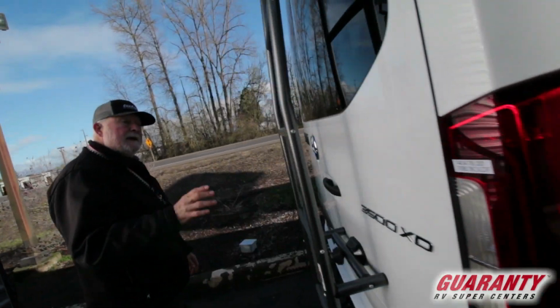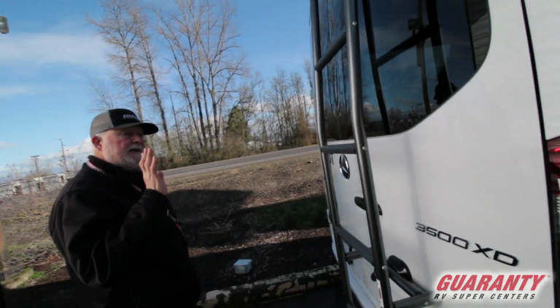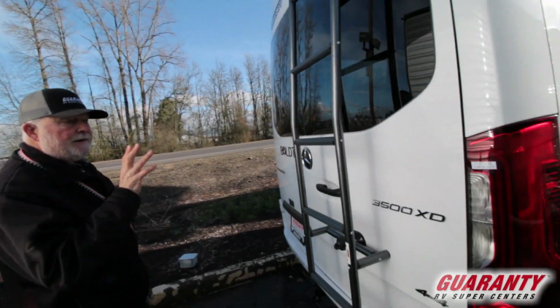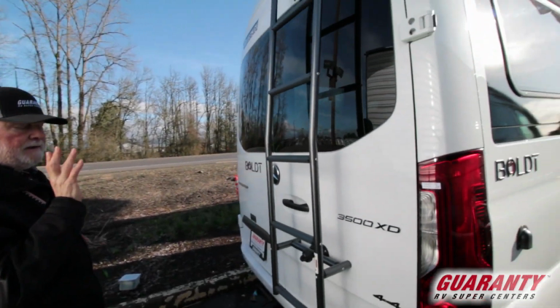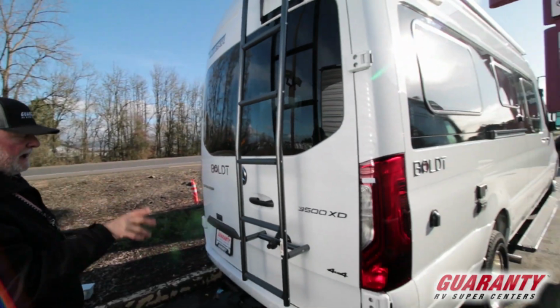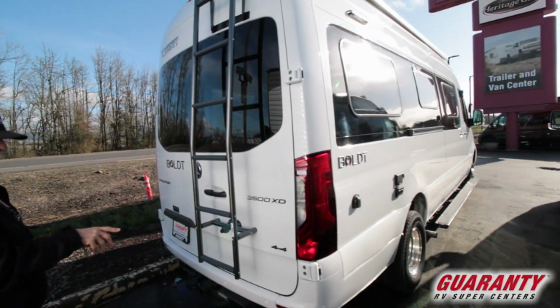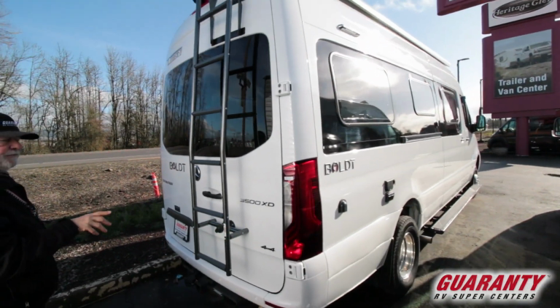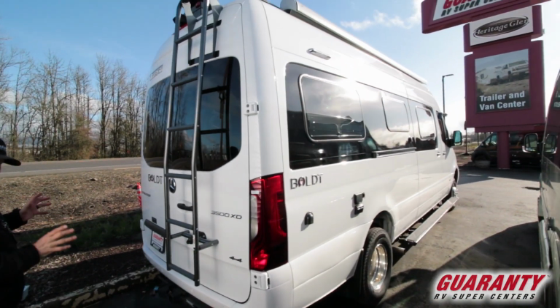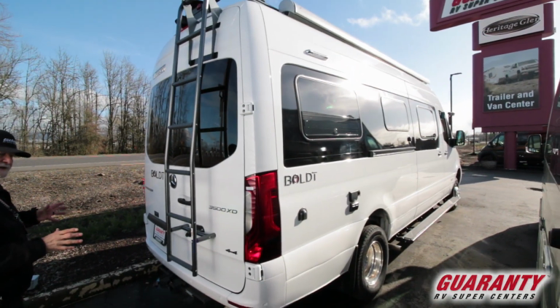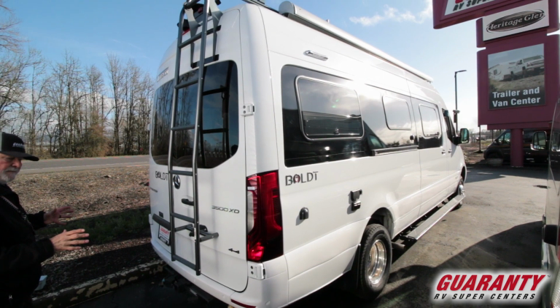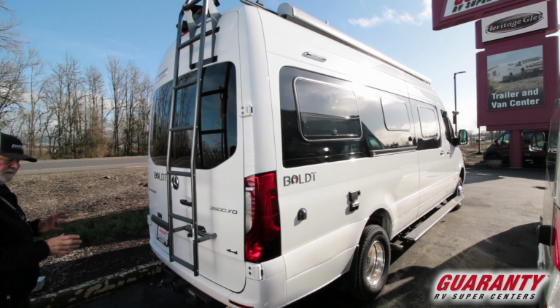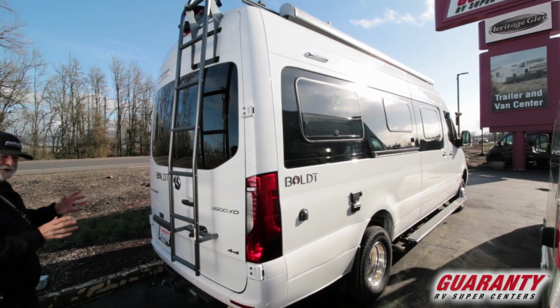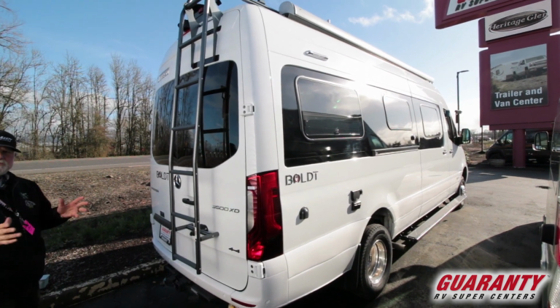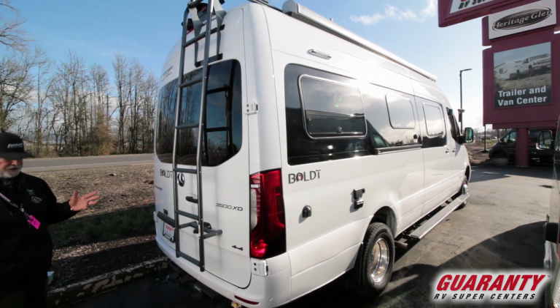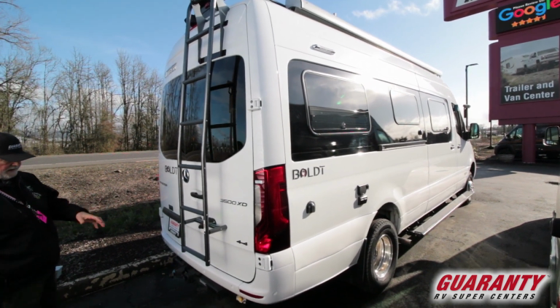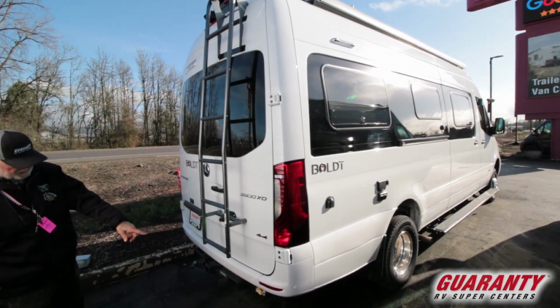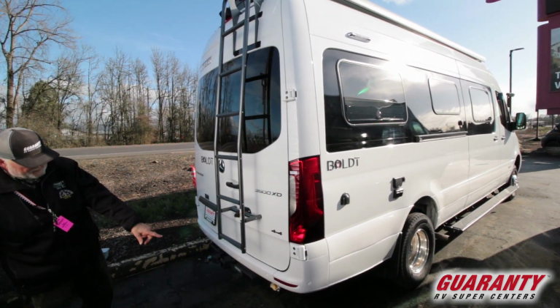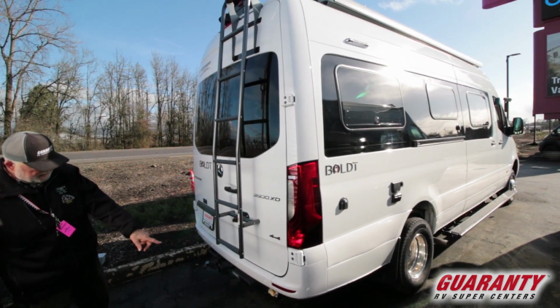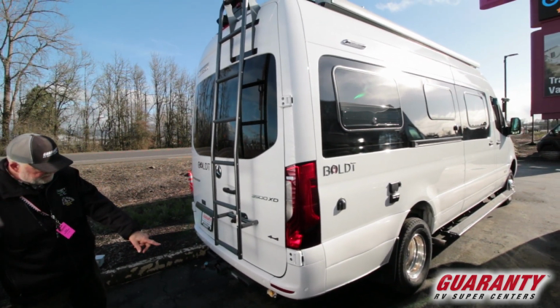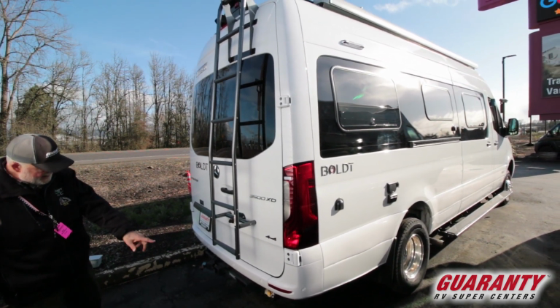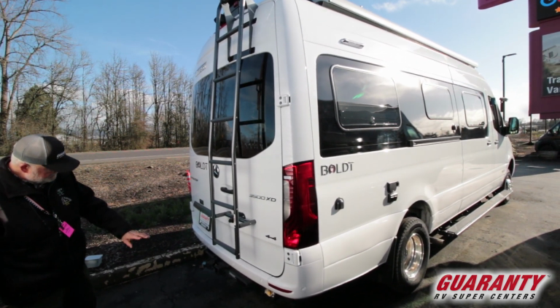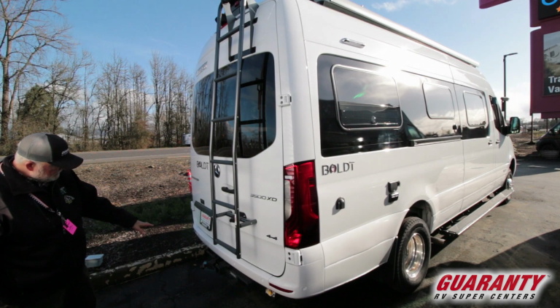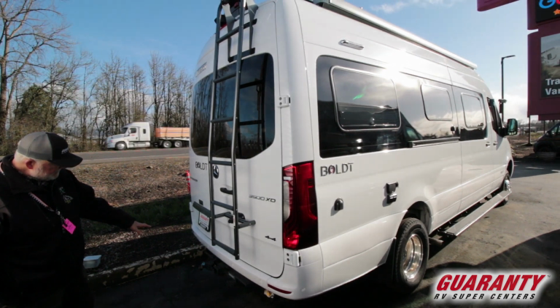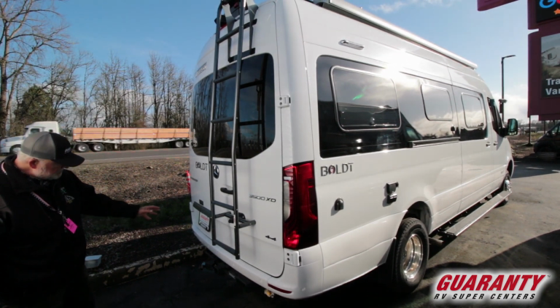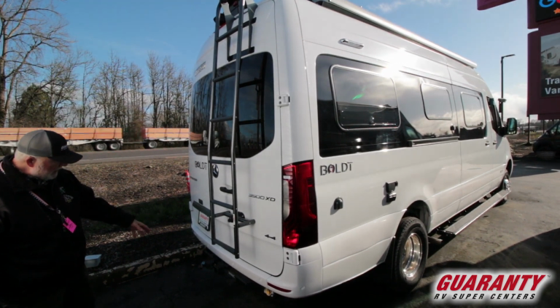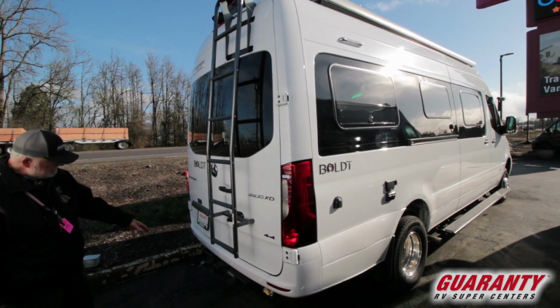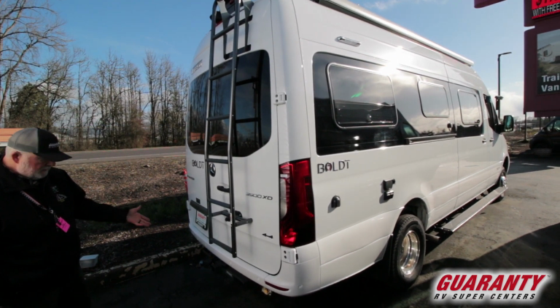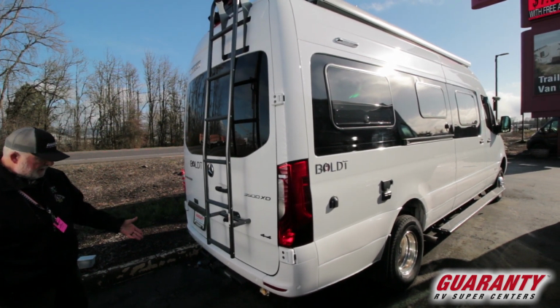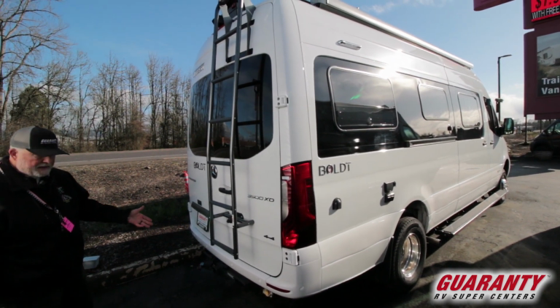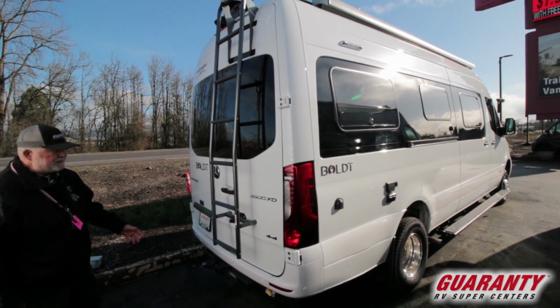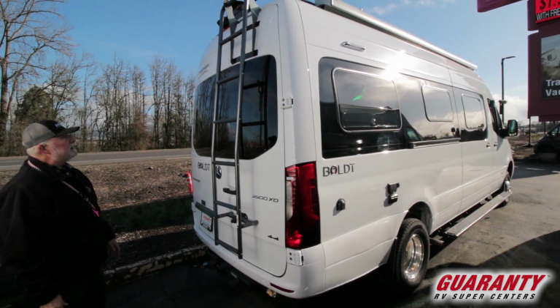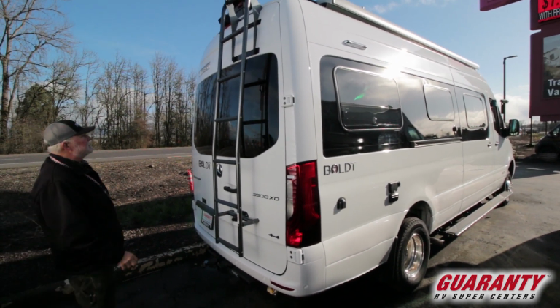It's got a ladder and roof storage system, so you can choose what you want to do with it. Propane hookup over here in the back, receiver hitch wiring, and 5,000 pounds towing capacity.